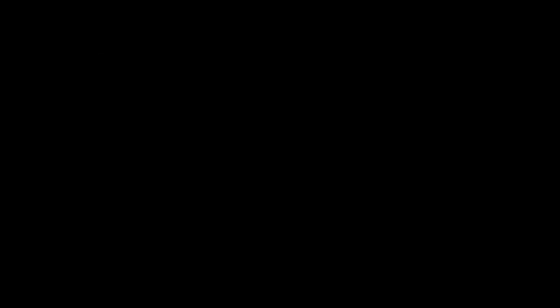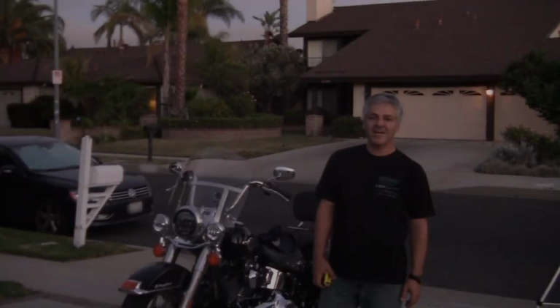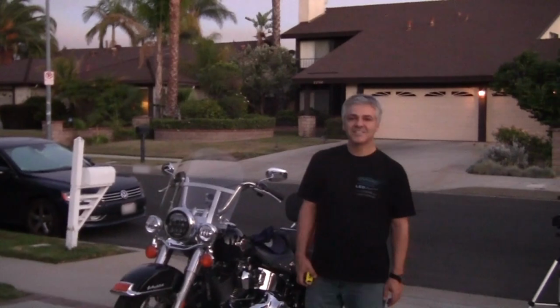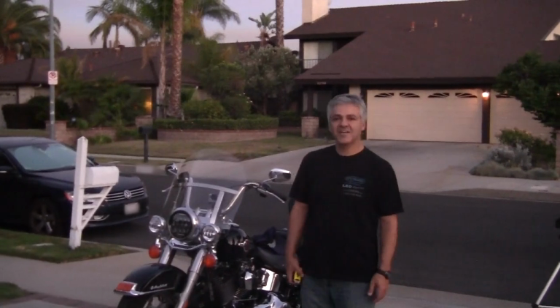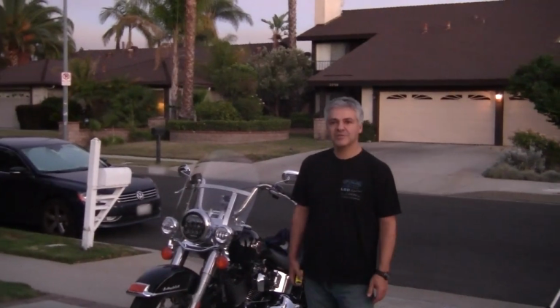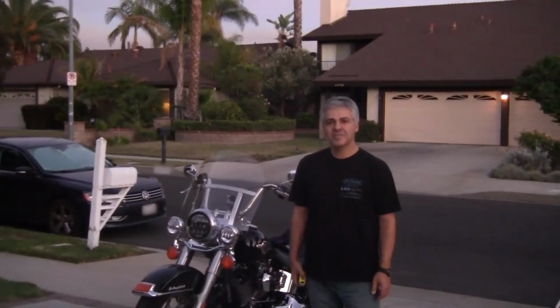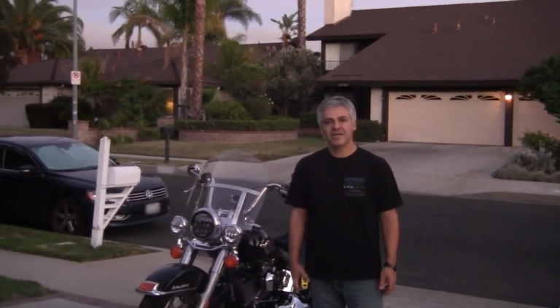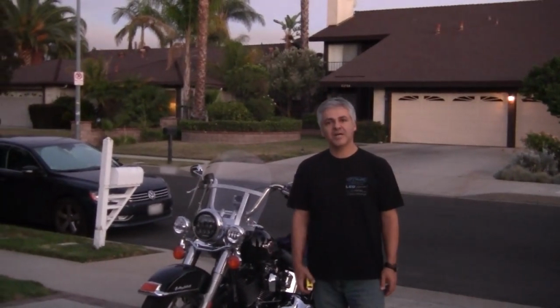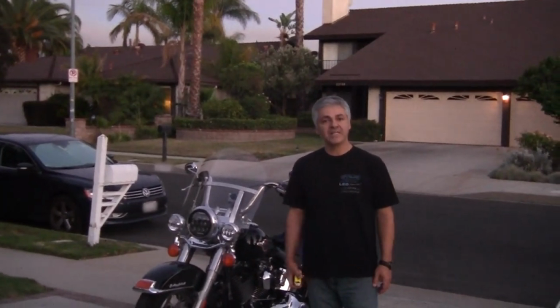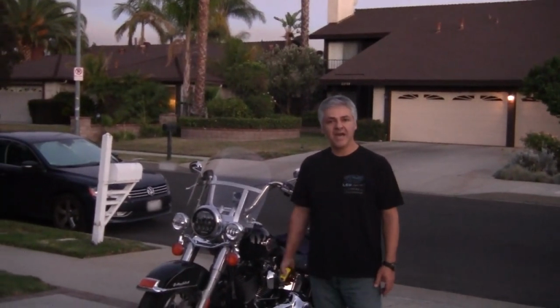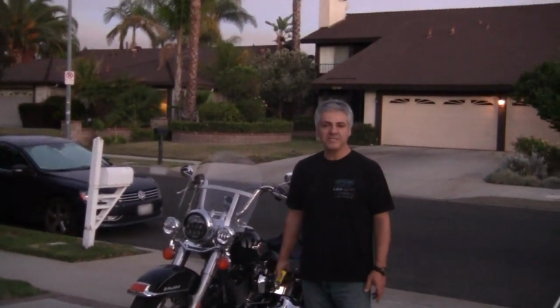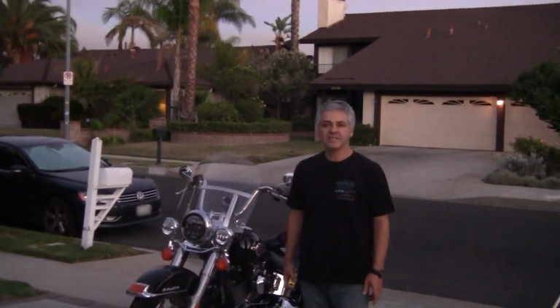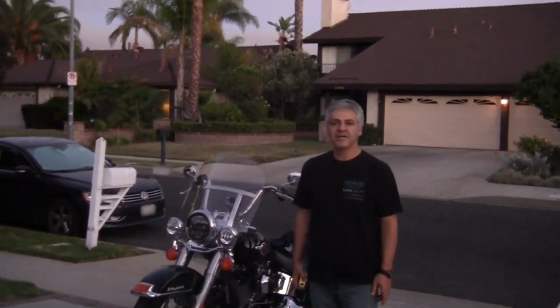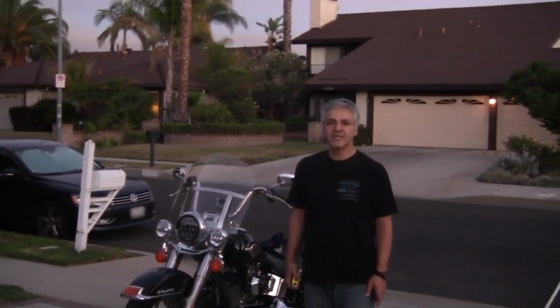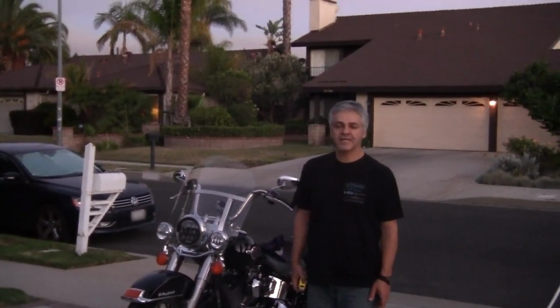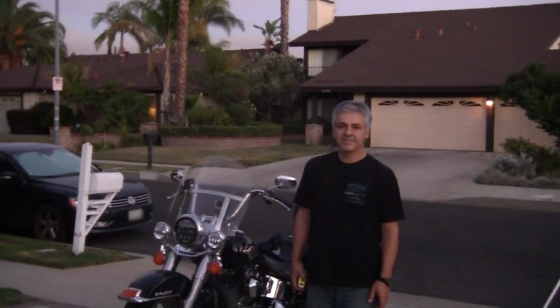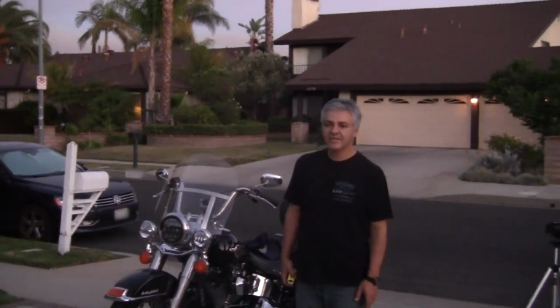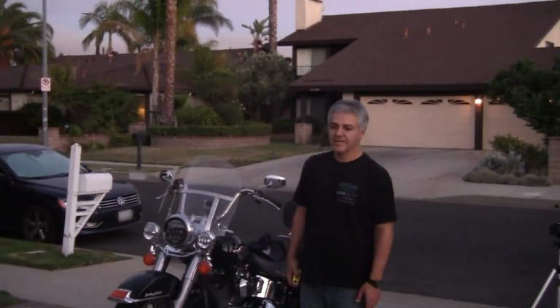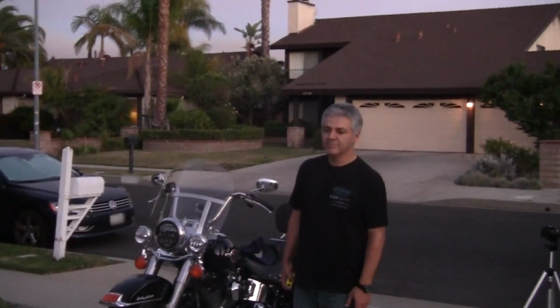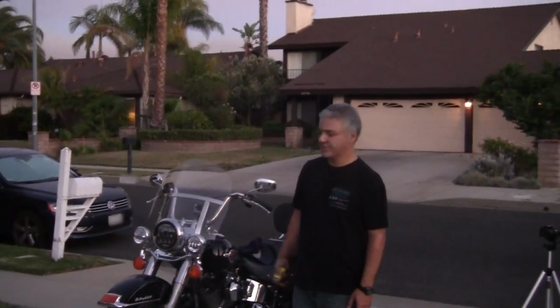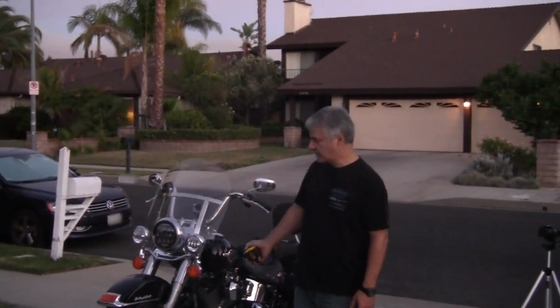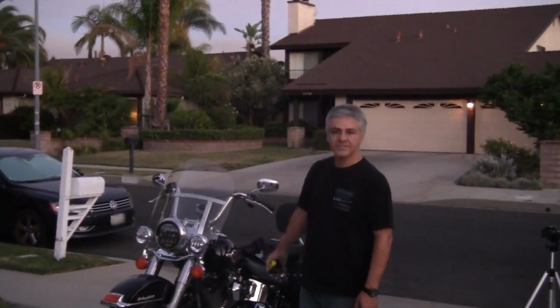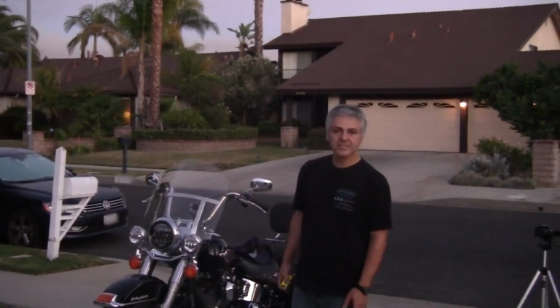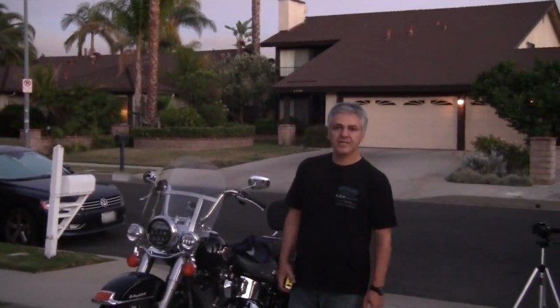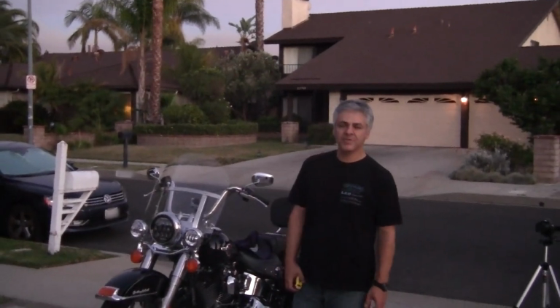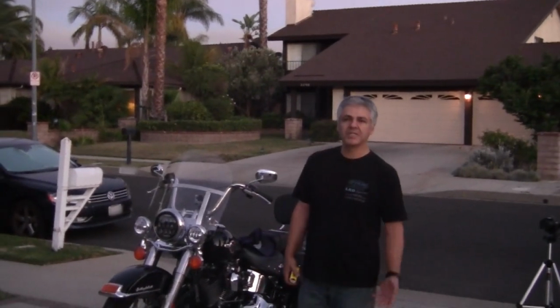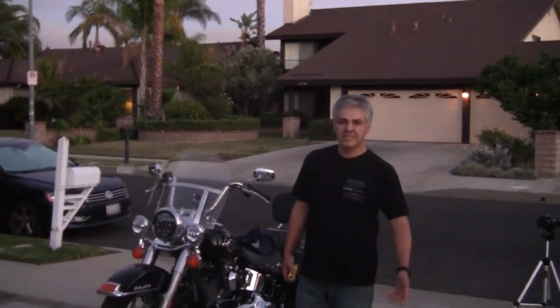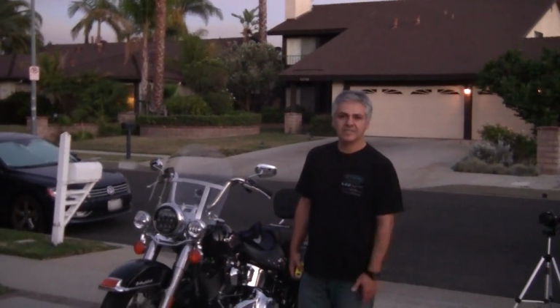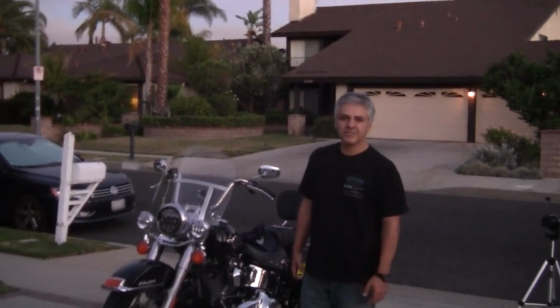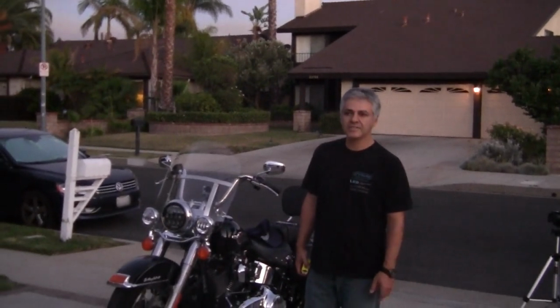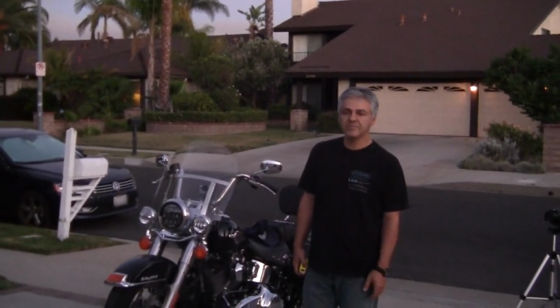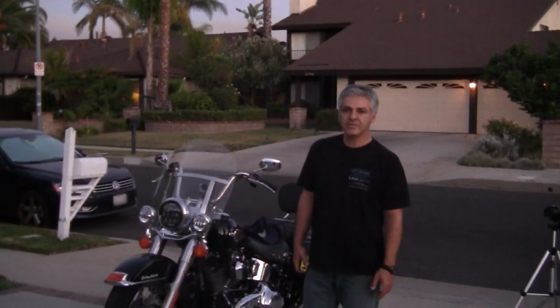Hi, today we're going to be talking about headlight alignment on a Harley-Davidson, but it really stays the same for any type of vehicle.